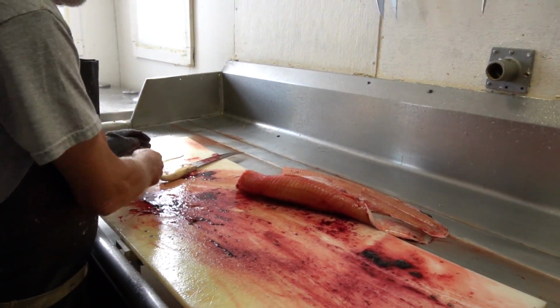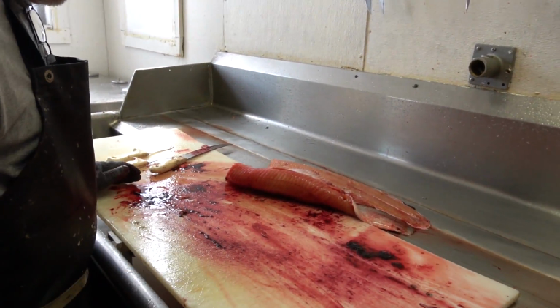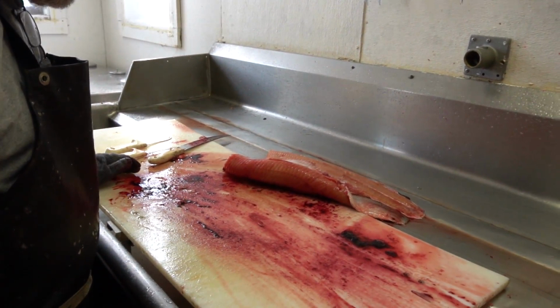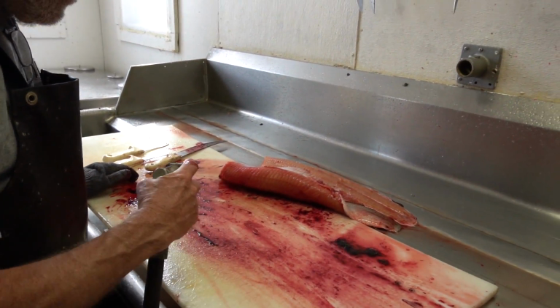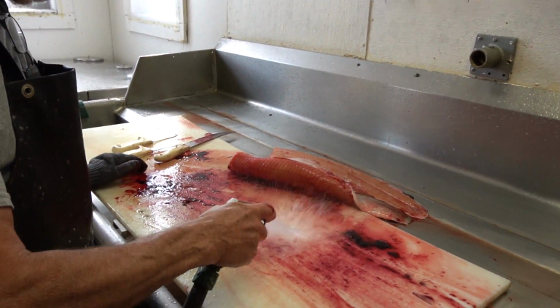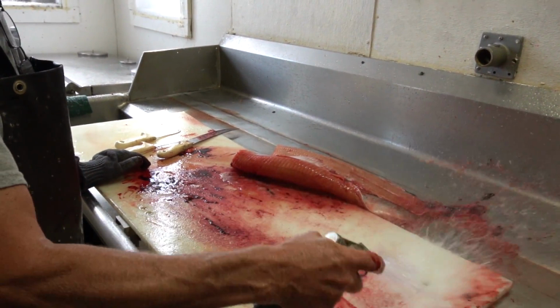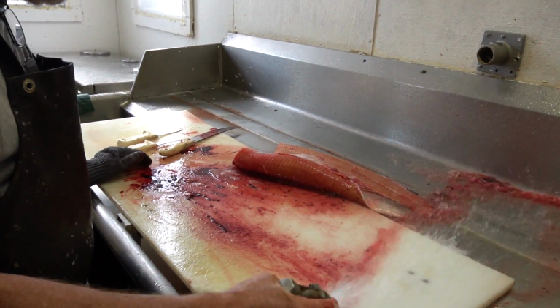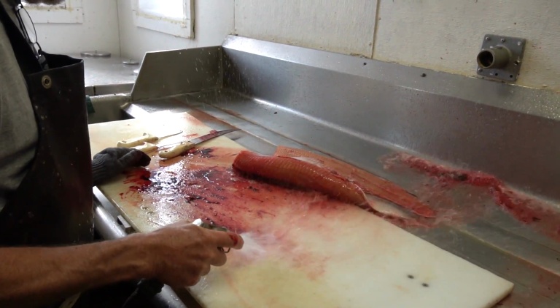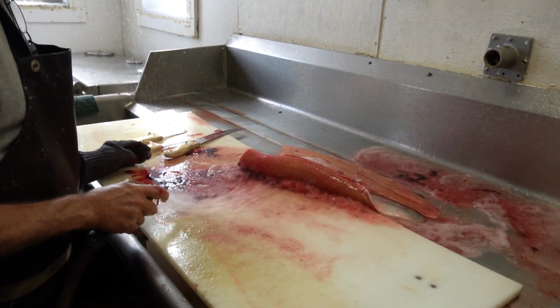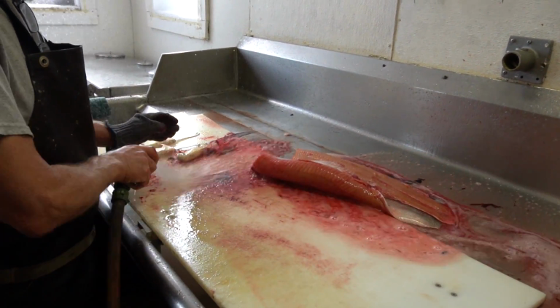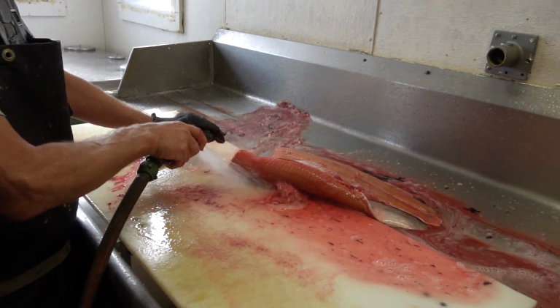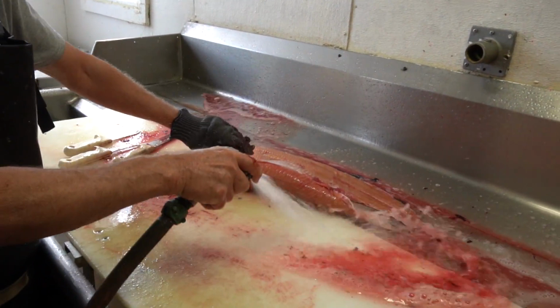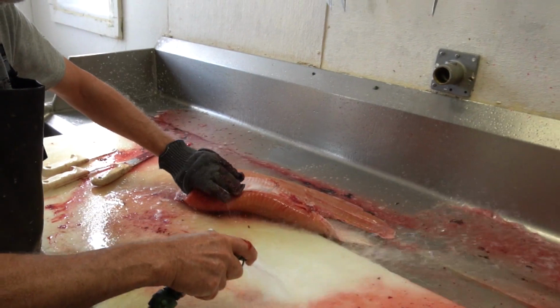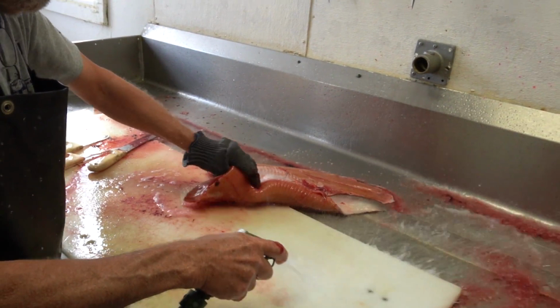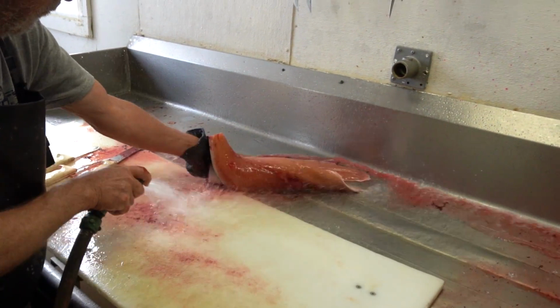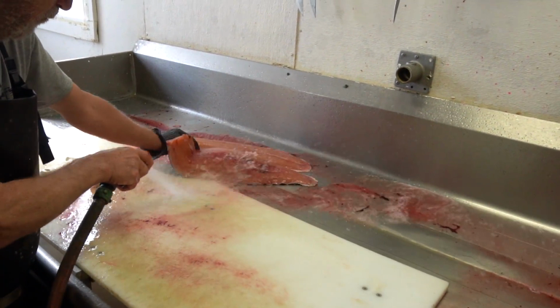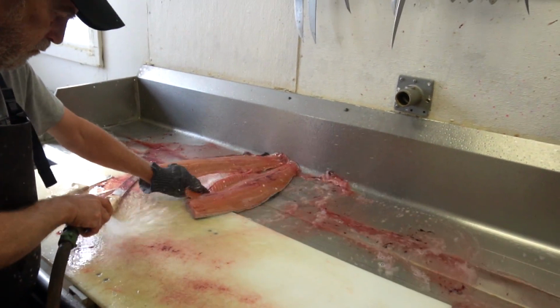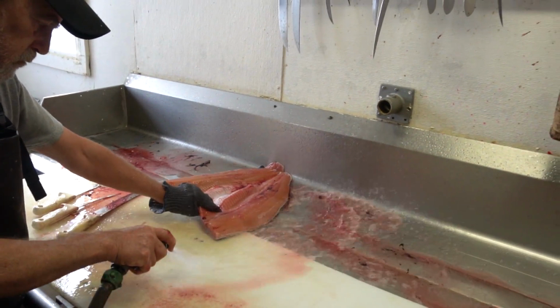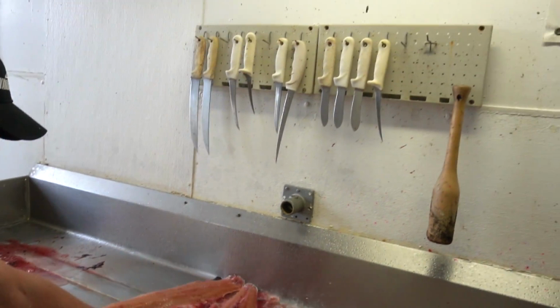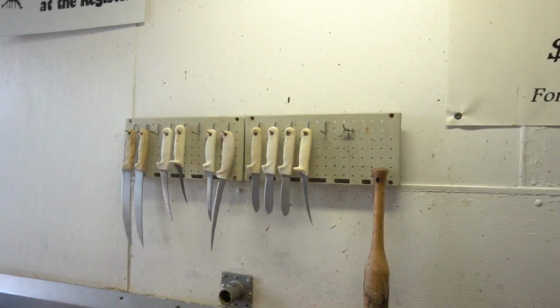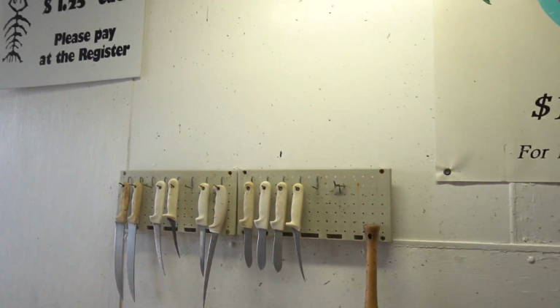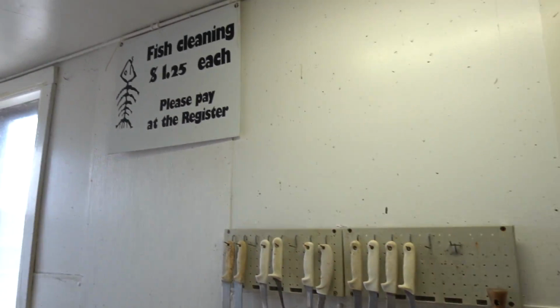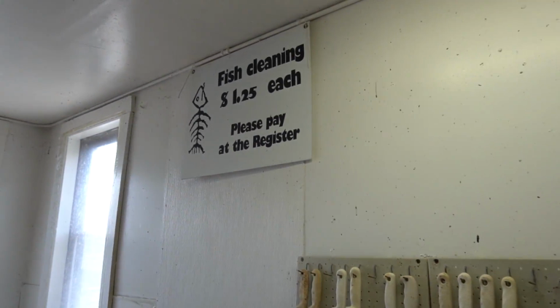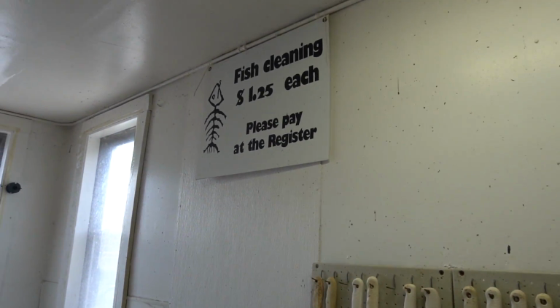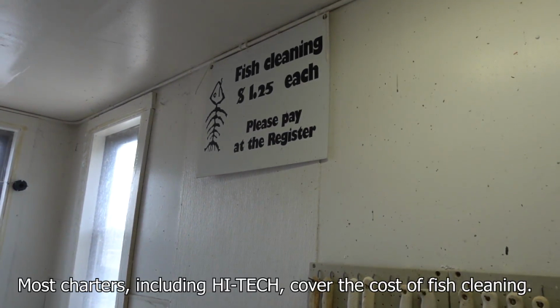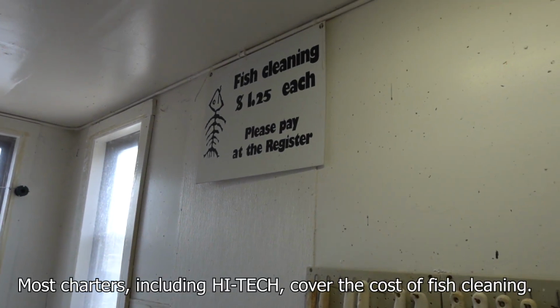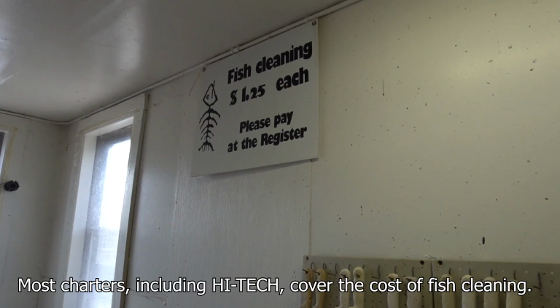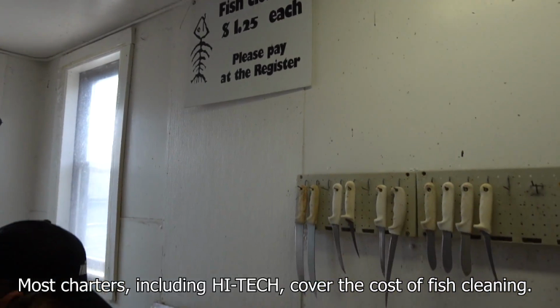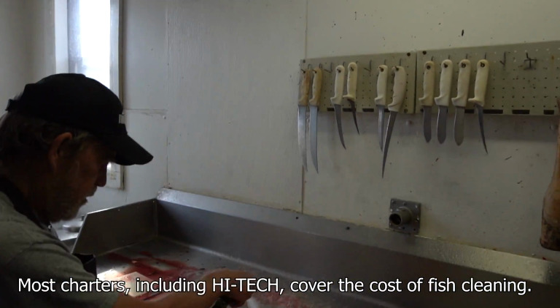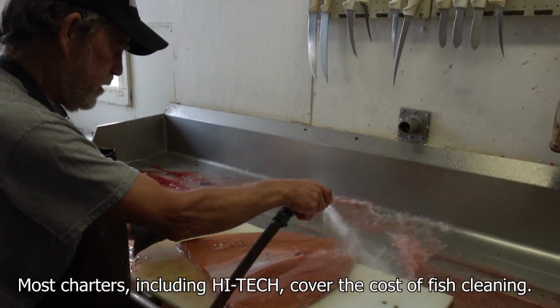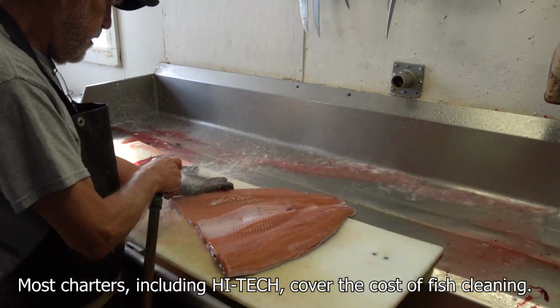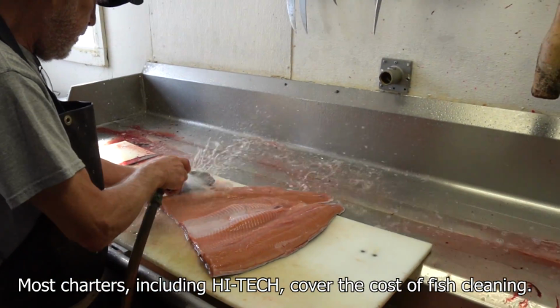All that's left now is just to clean up. A lot of times guys bring their salmon in to the Wharf and they charge just a dollar twenty-five to clean and bag these fish.